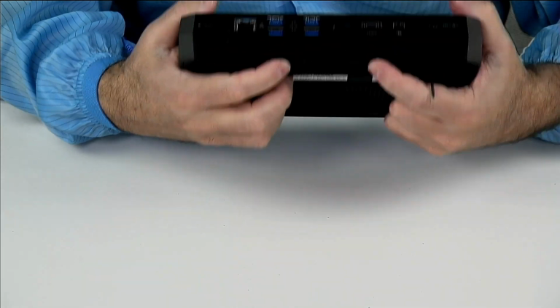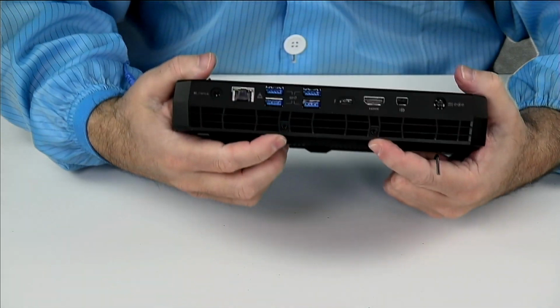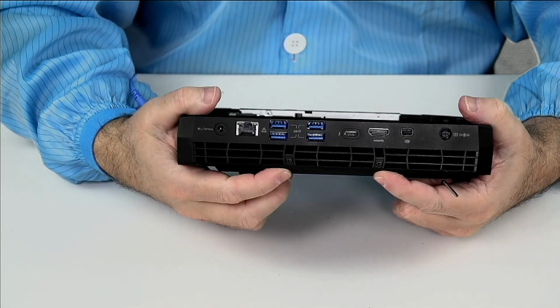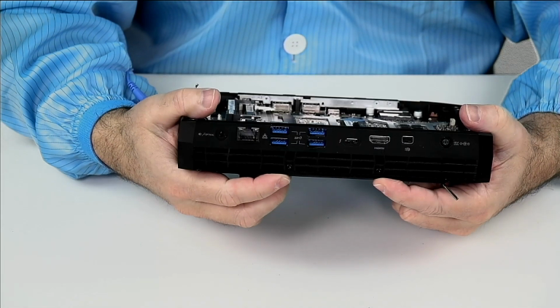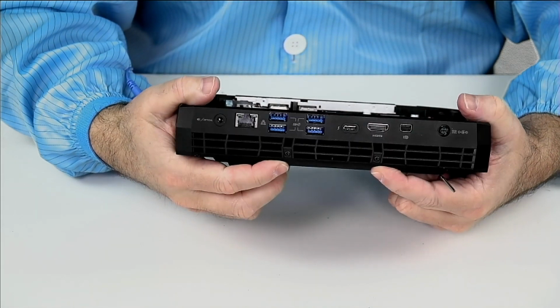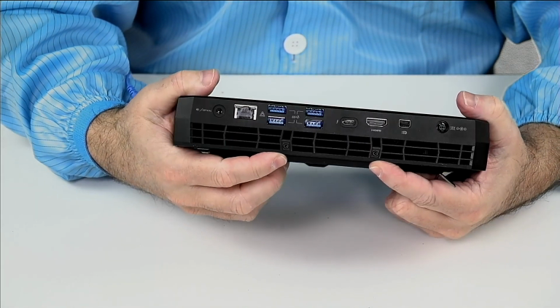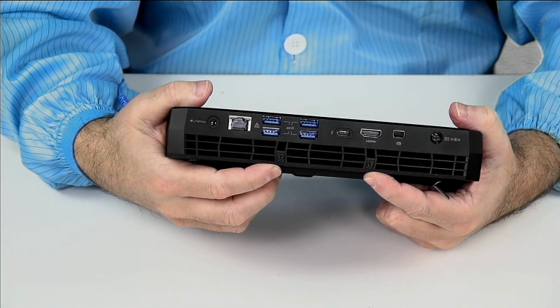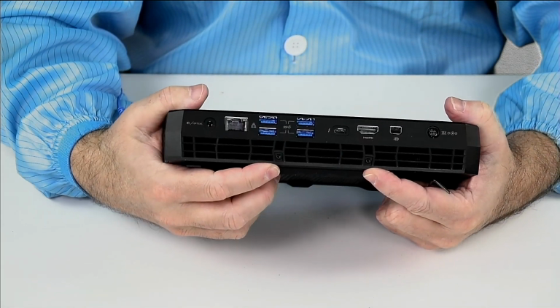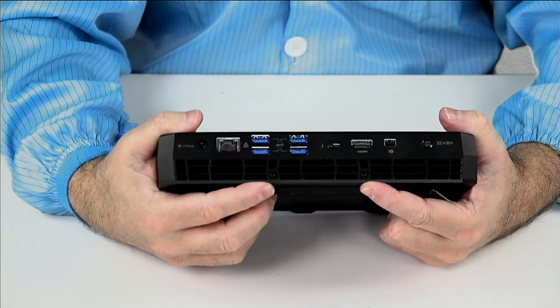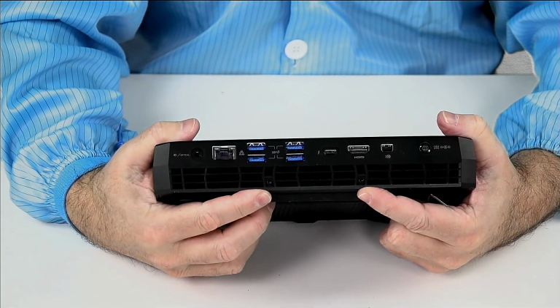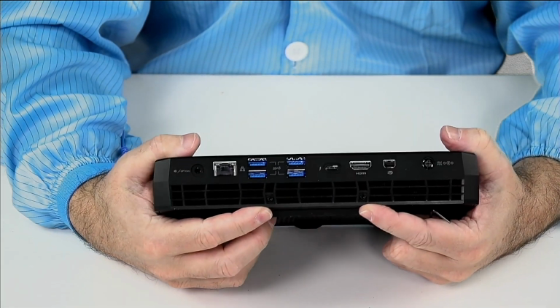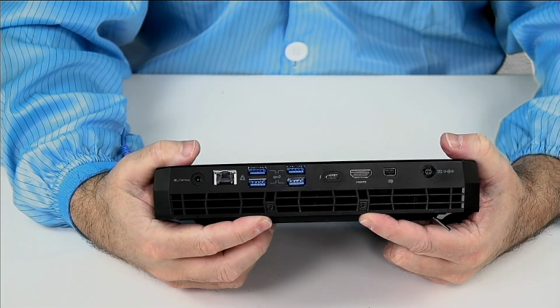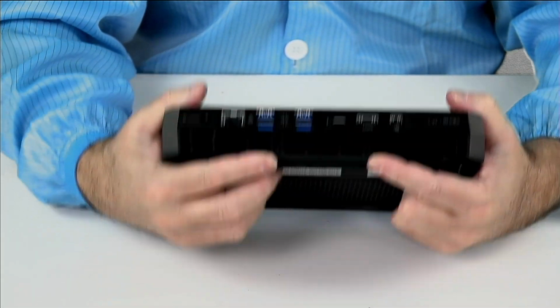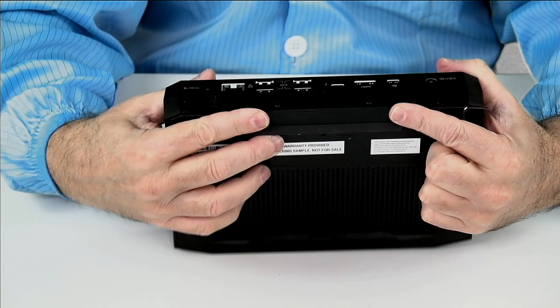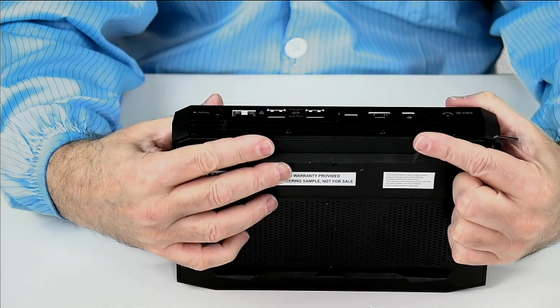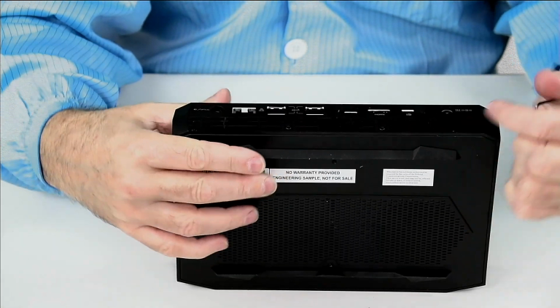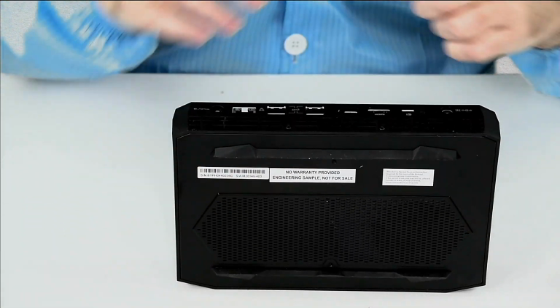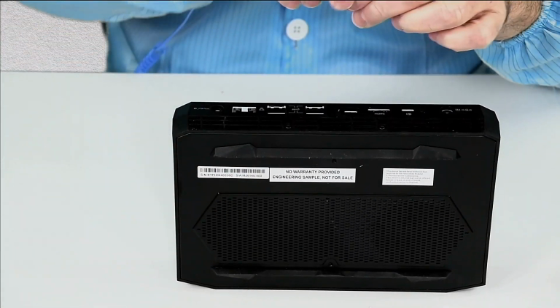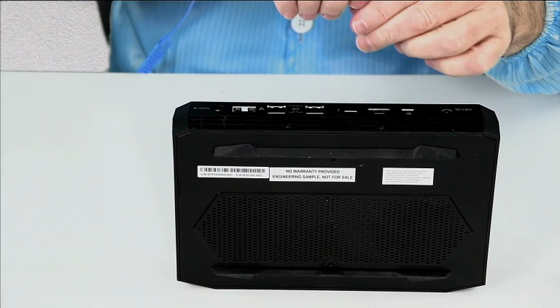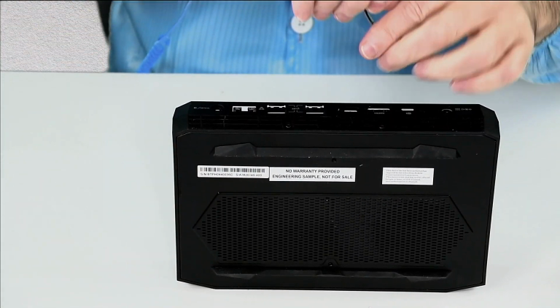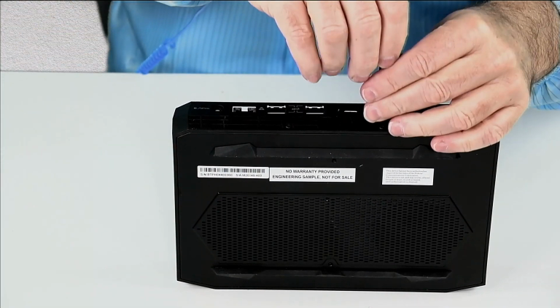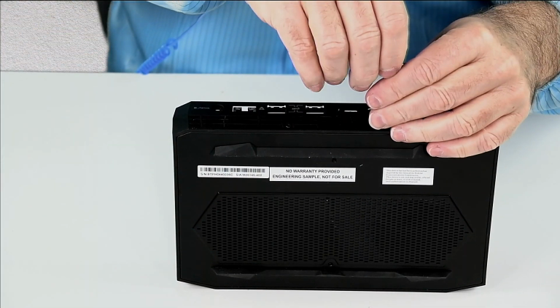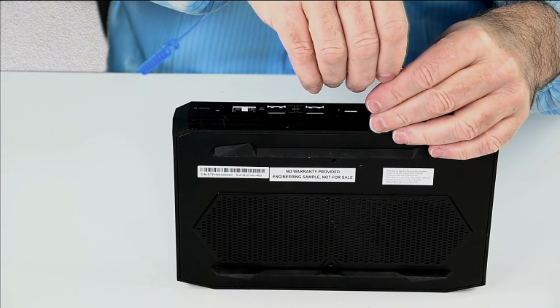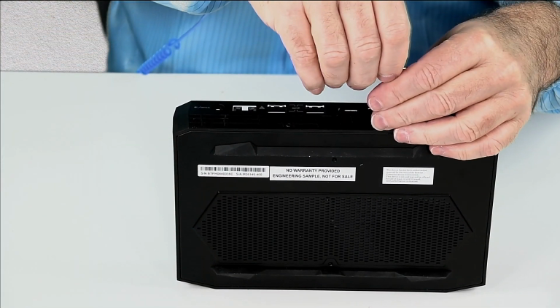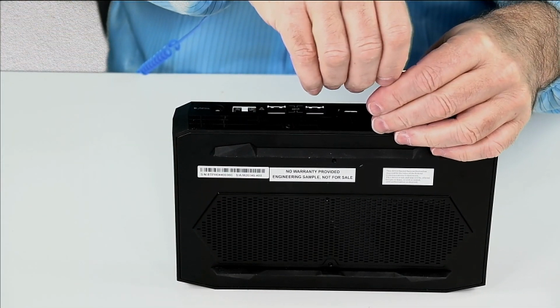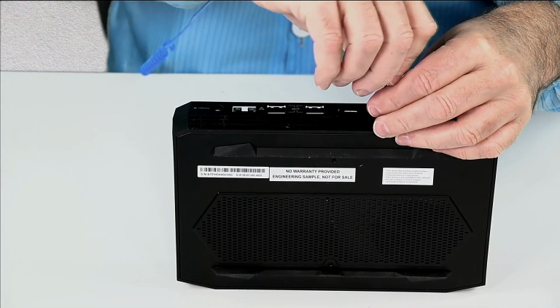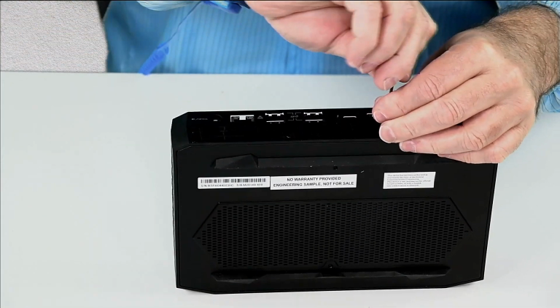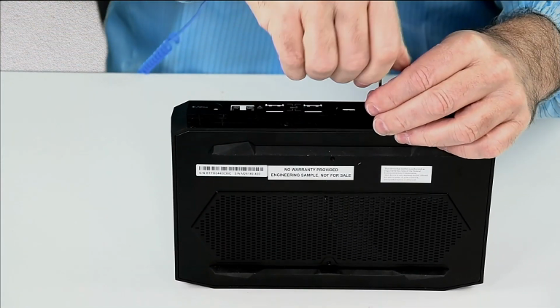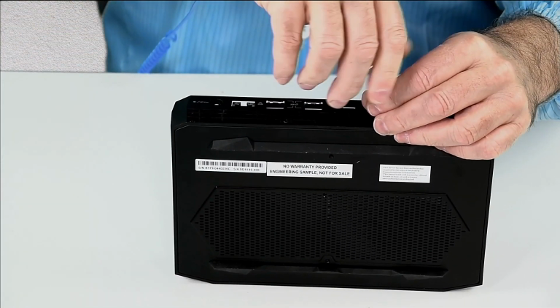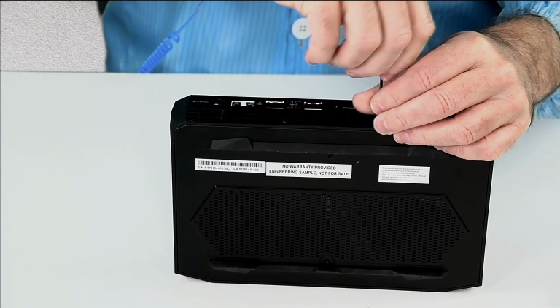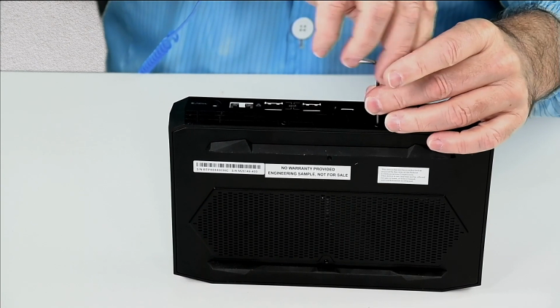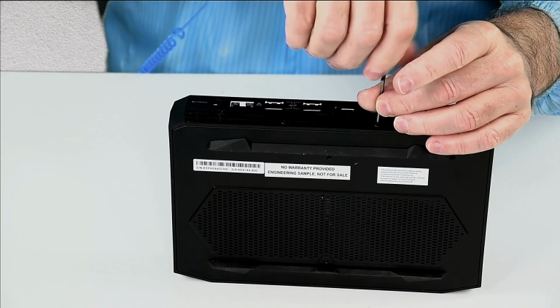On the back, there are two more Allen screws. These are easier to see because they're not in vent holes. Take these two out.